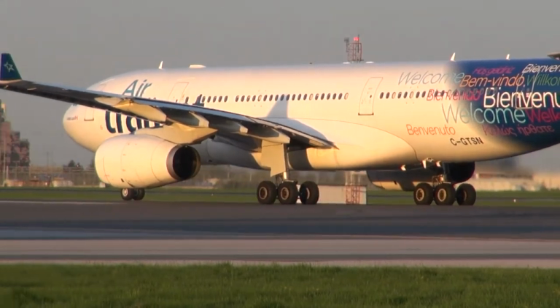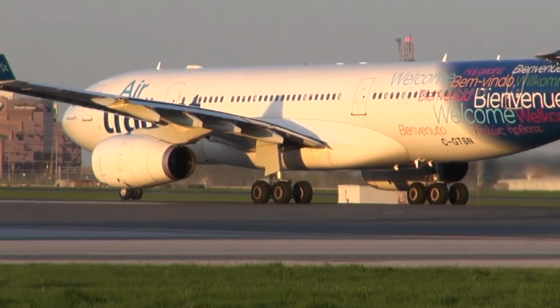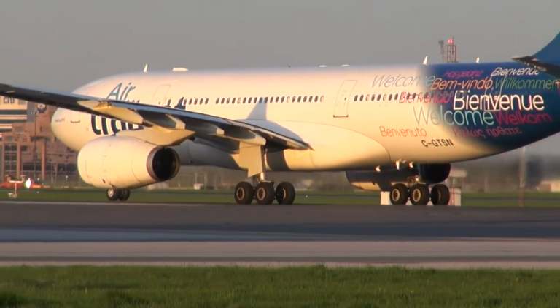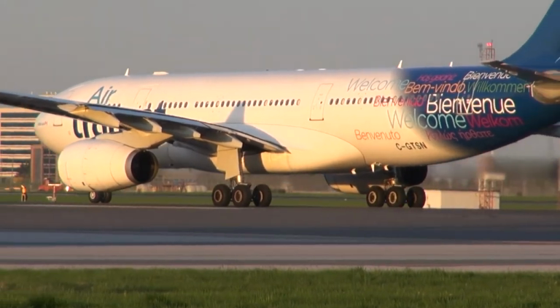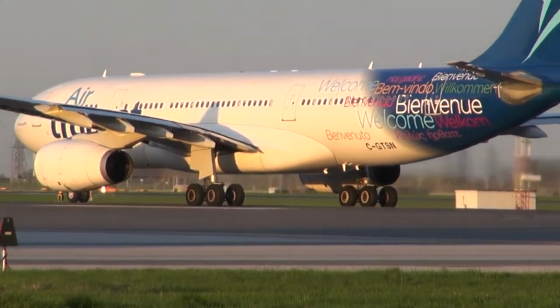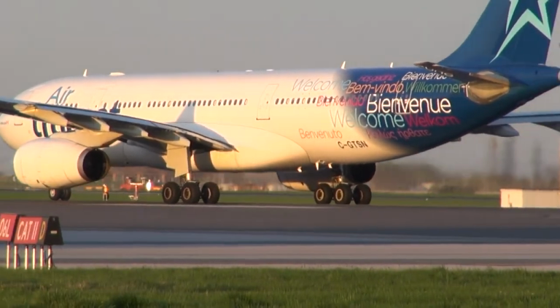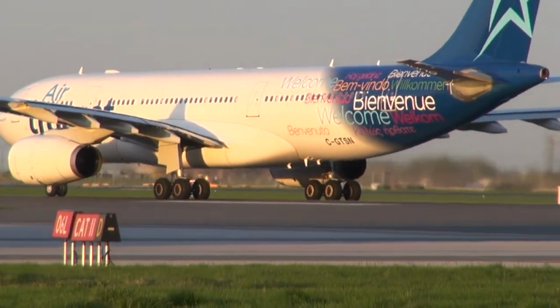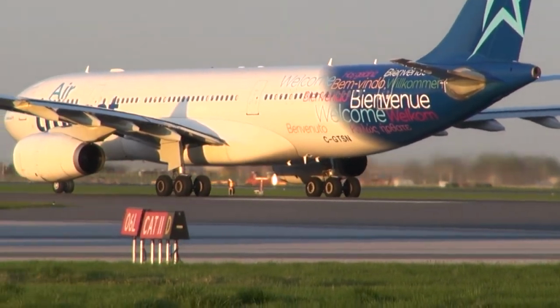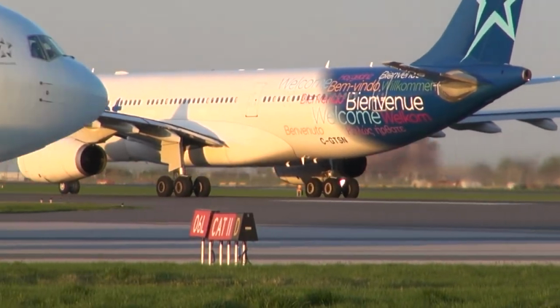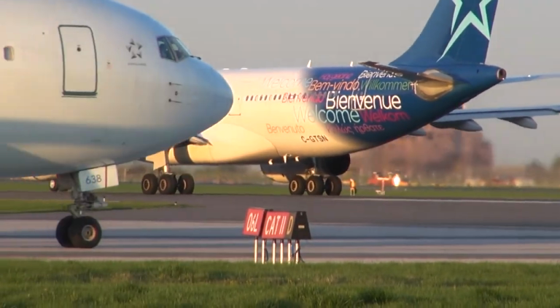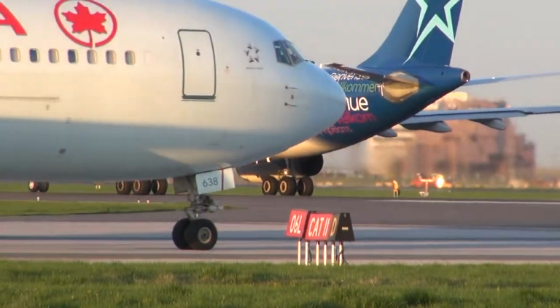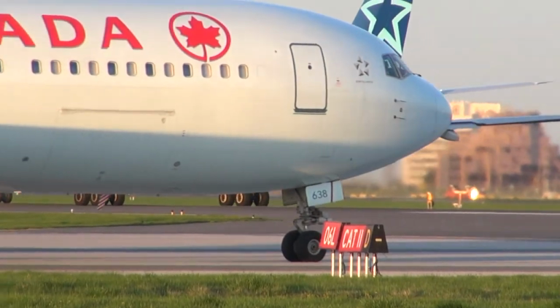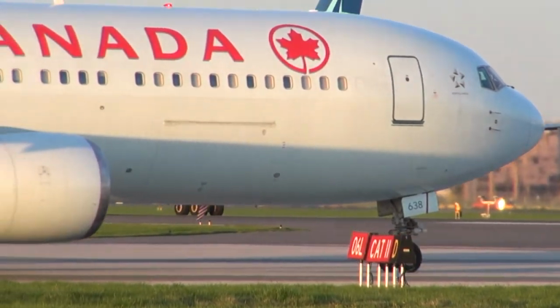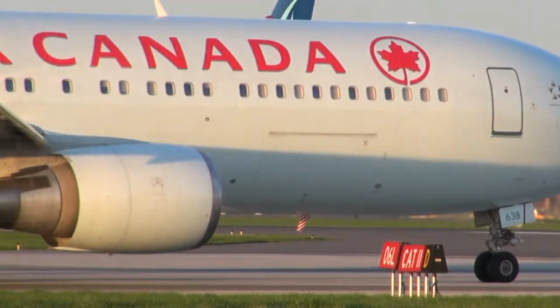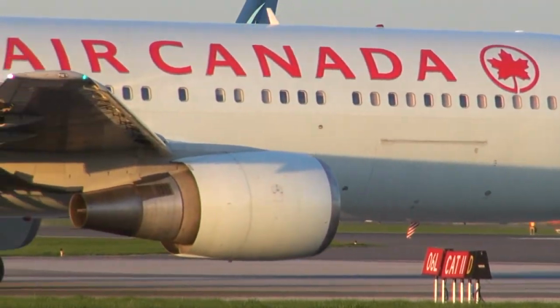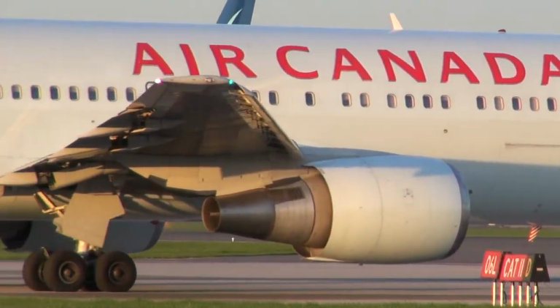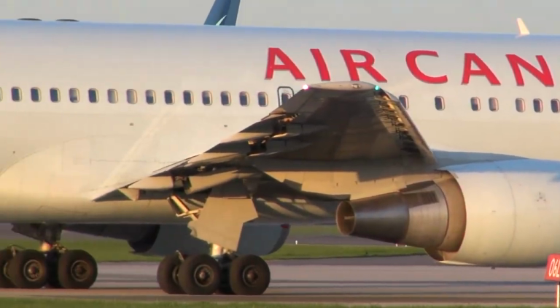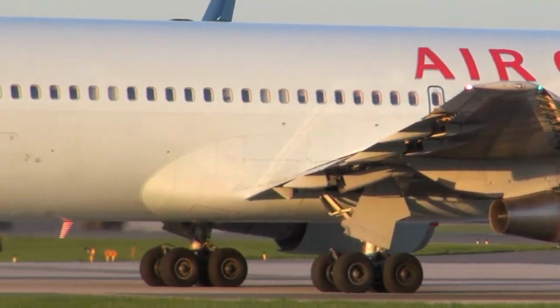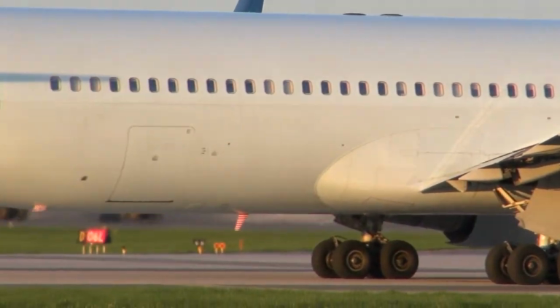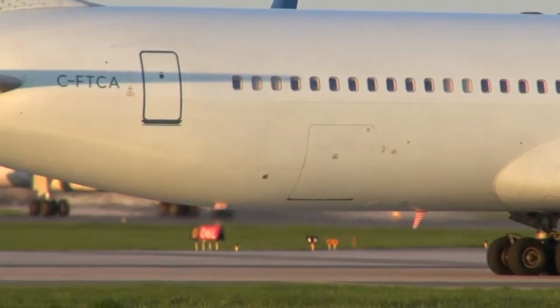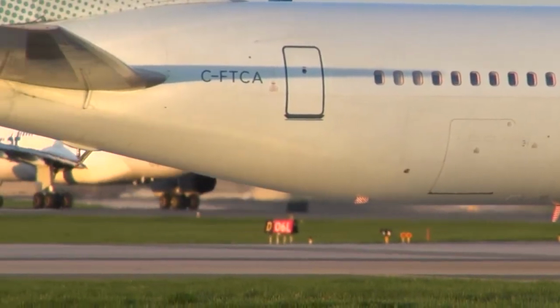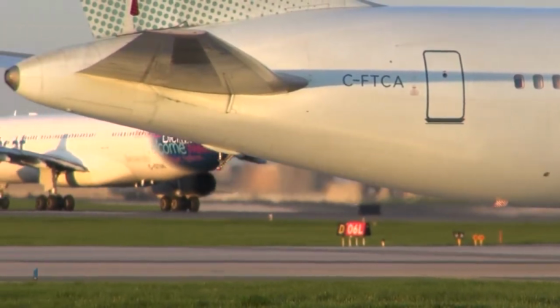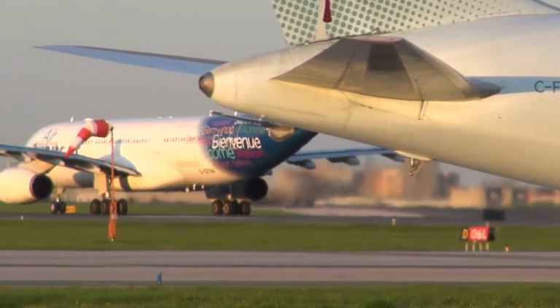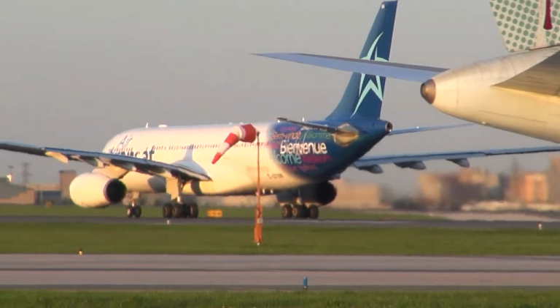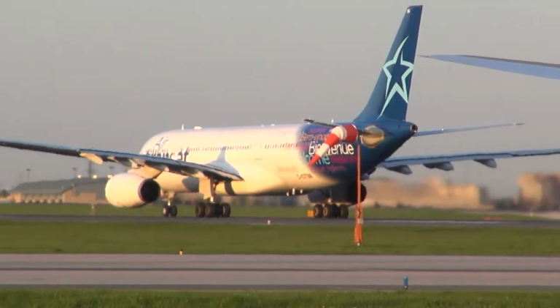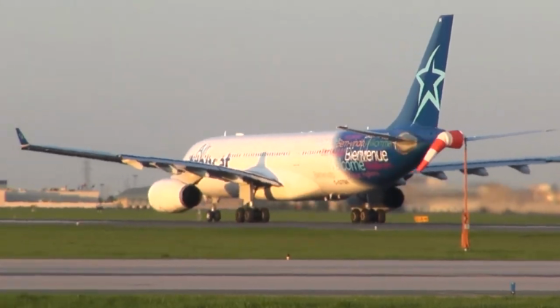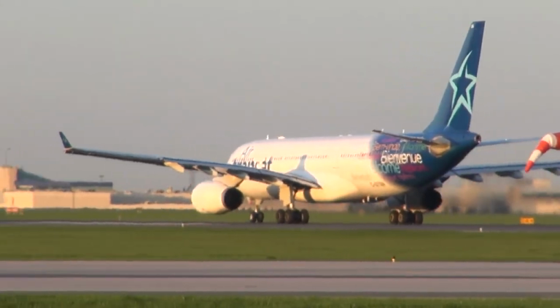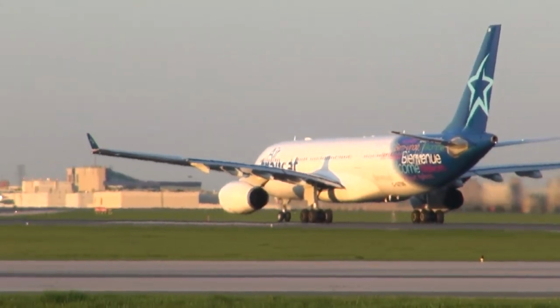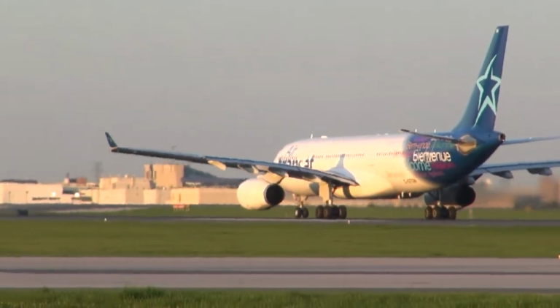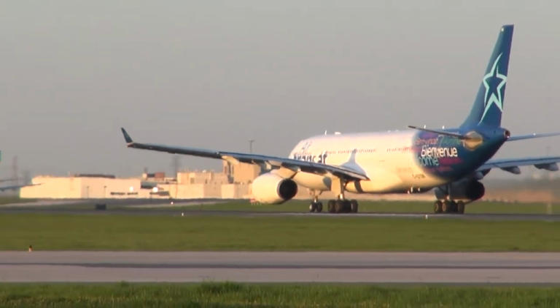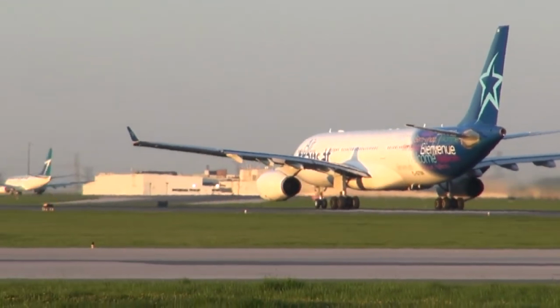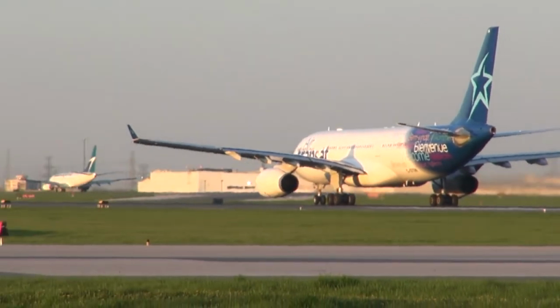HL890, line up on 6-left, stop at 3-thousand. I did say that twice and never heard a response. Second 8-9, line up 6-left, maintain 3-thousand. Line up 6-left, HL890, and 3-thousand on departure.